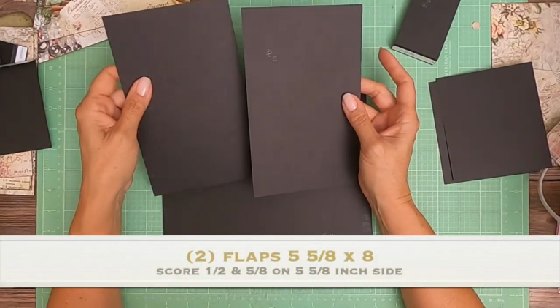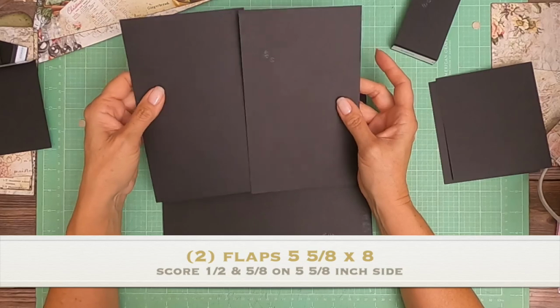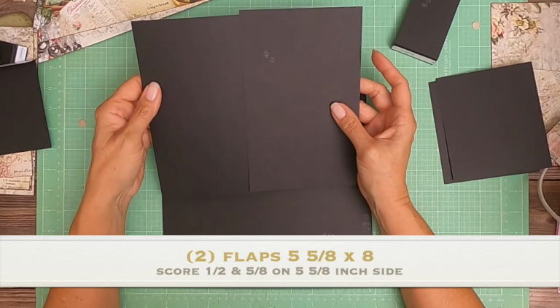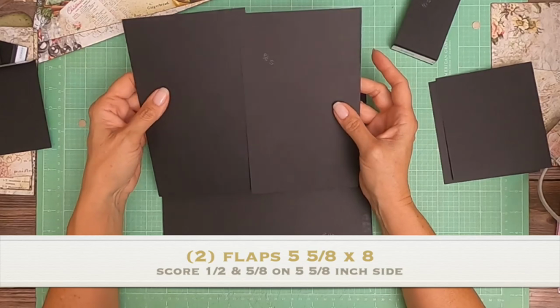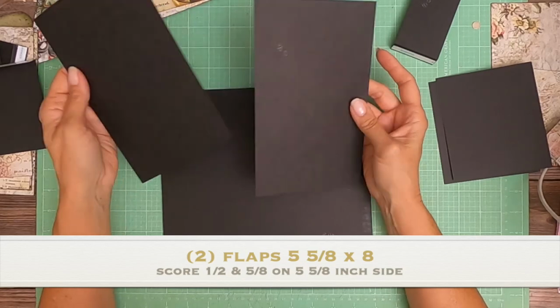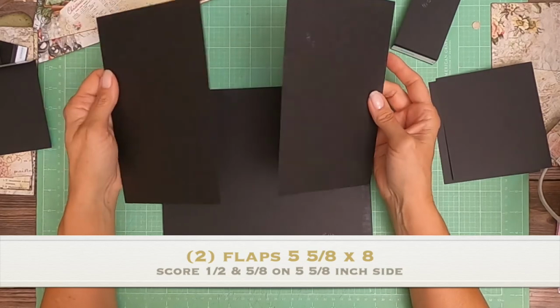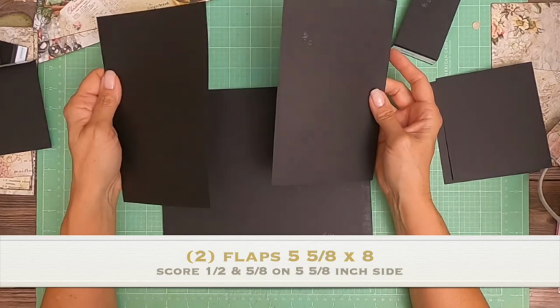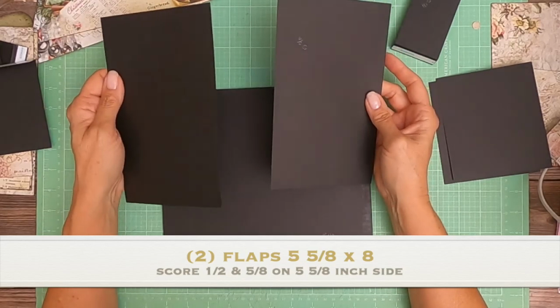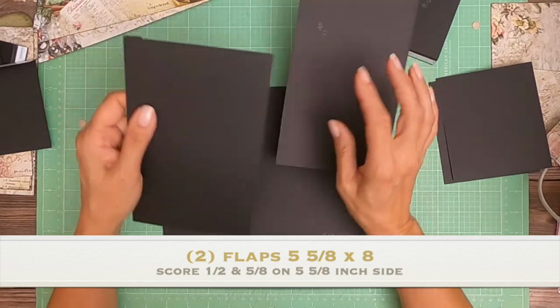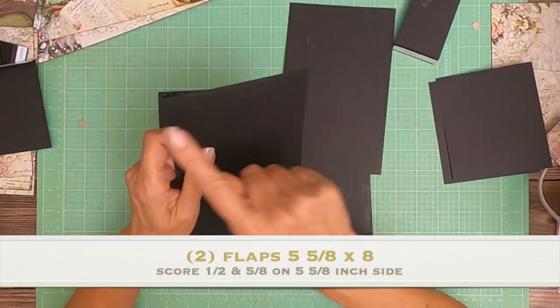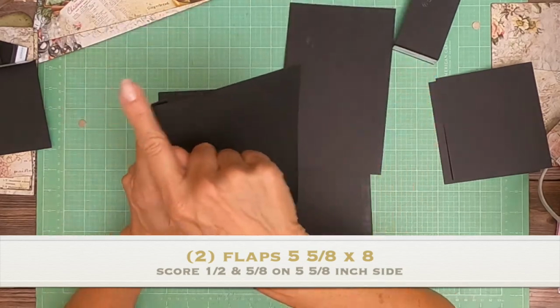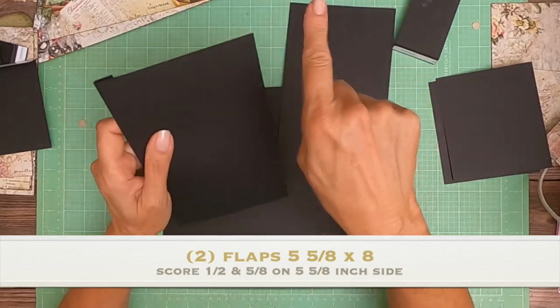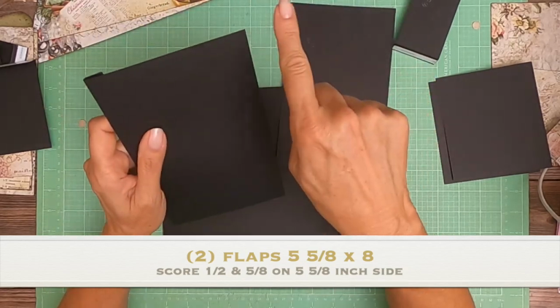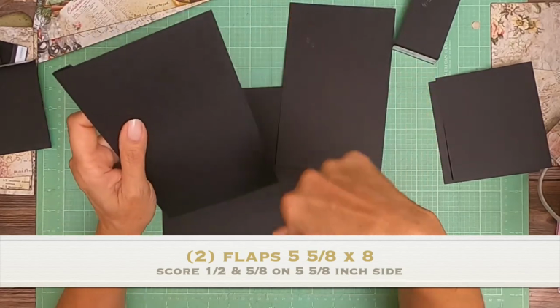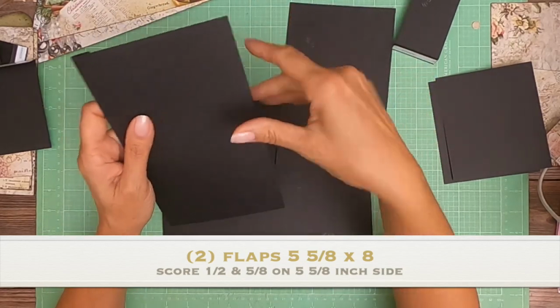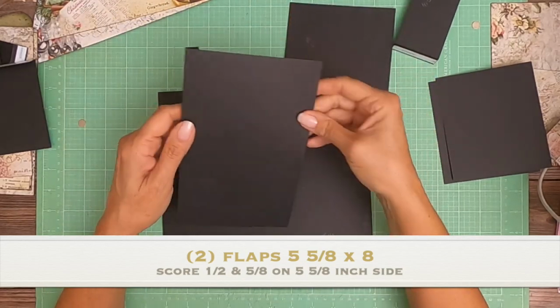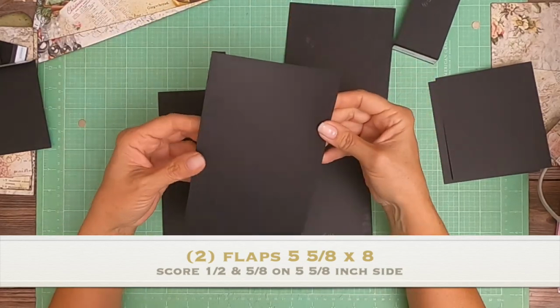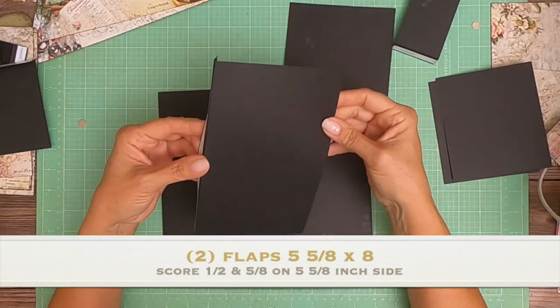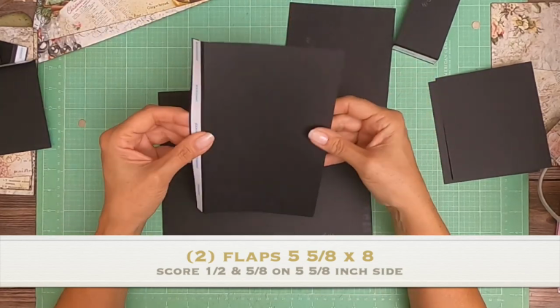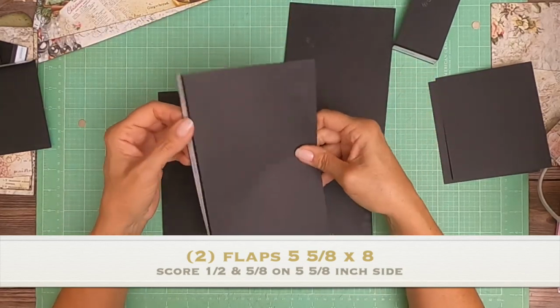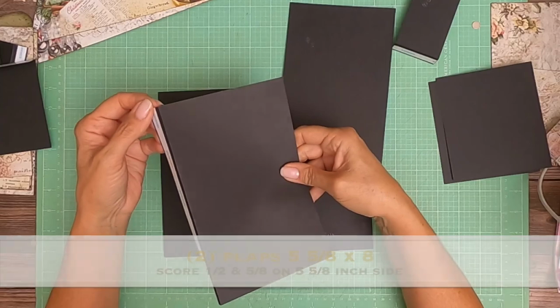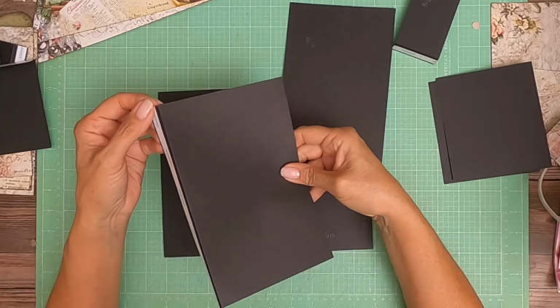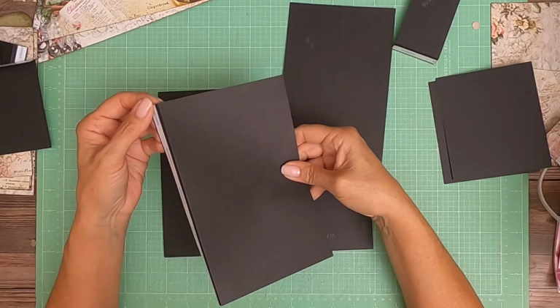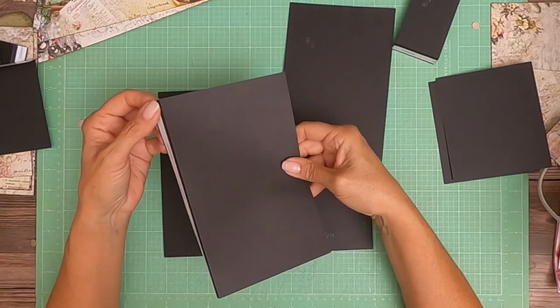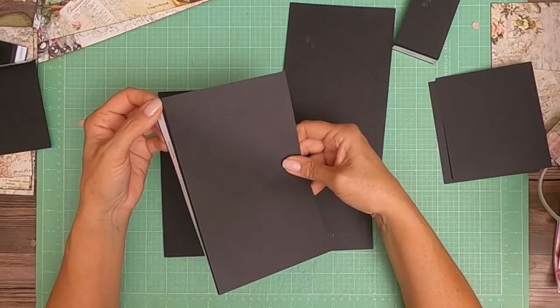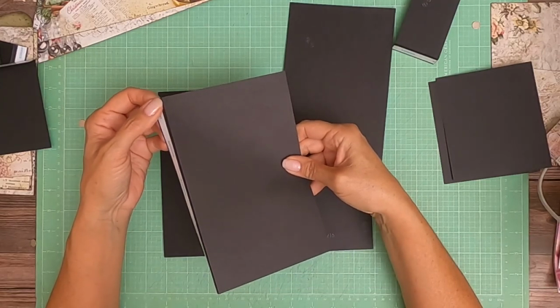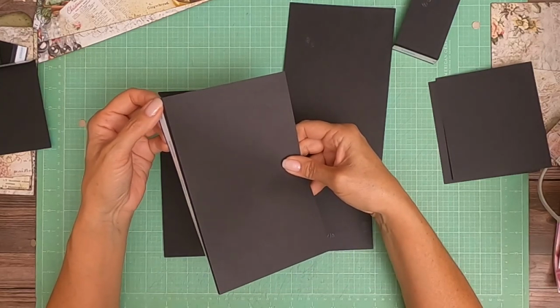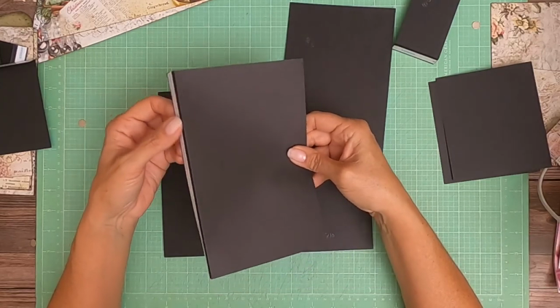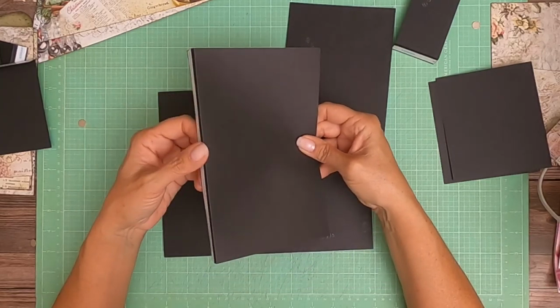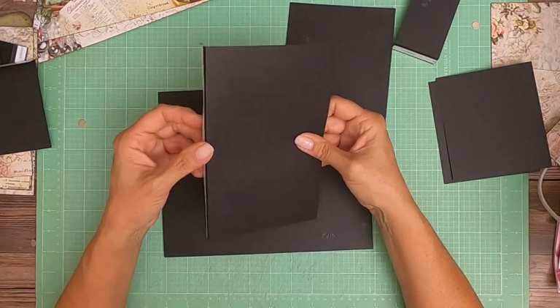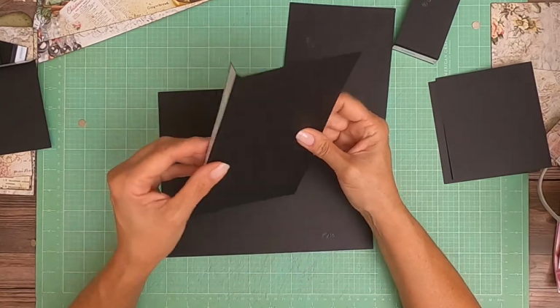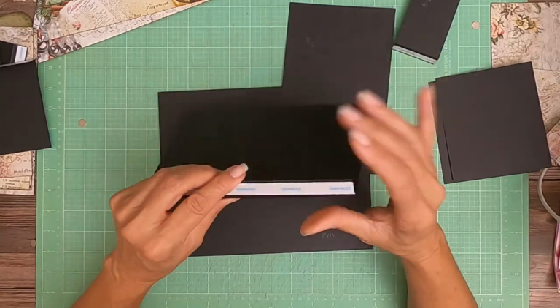These are five and five-eighths by eight — five and five-eighths by eight. You're going to score at half inch and five-eighths, half inch and five-eighths.